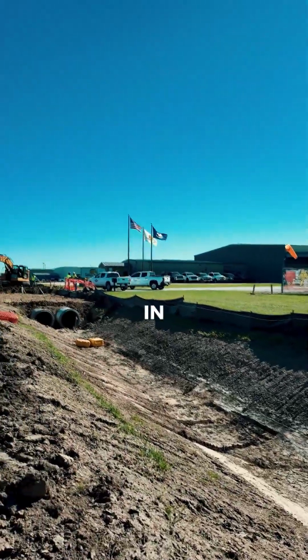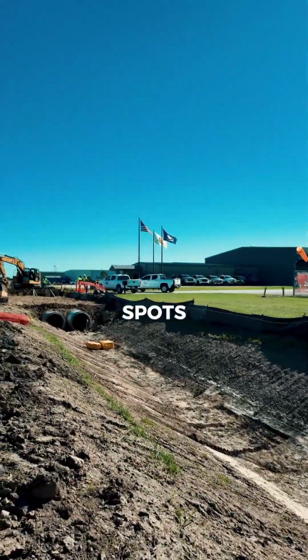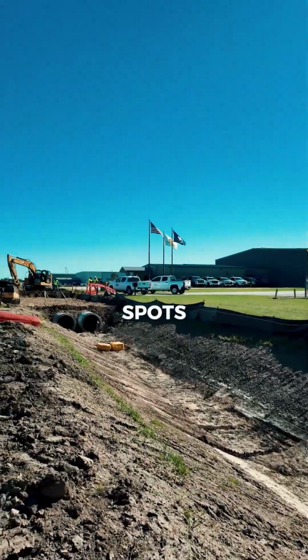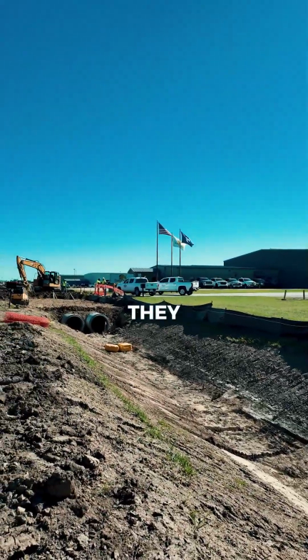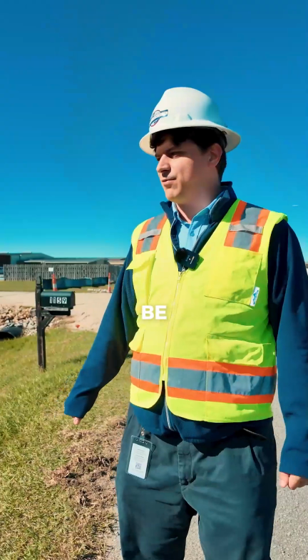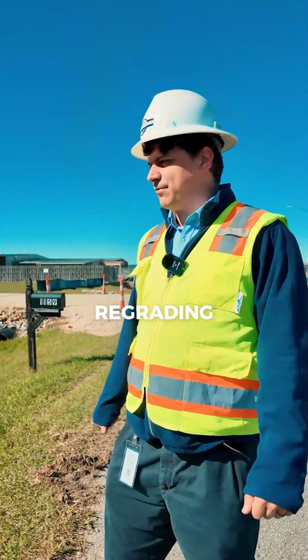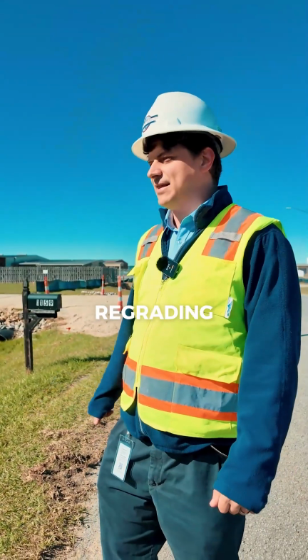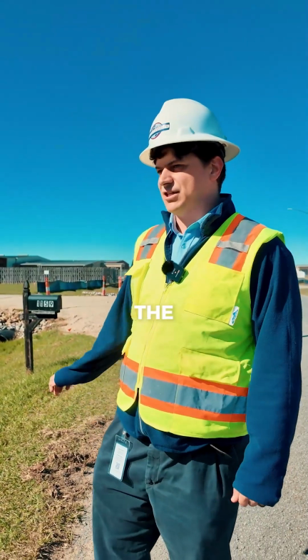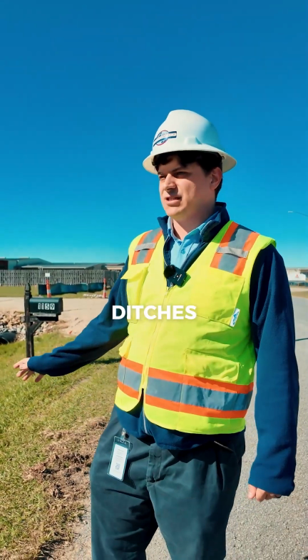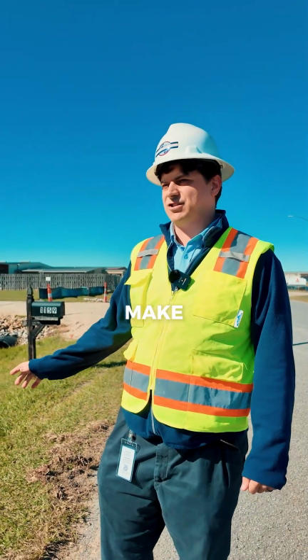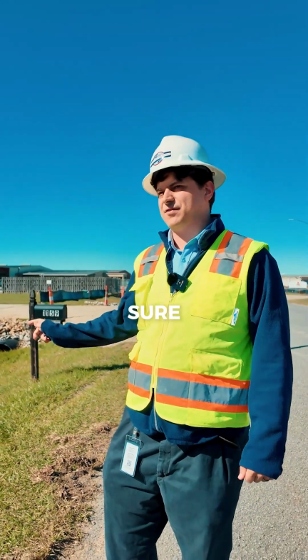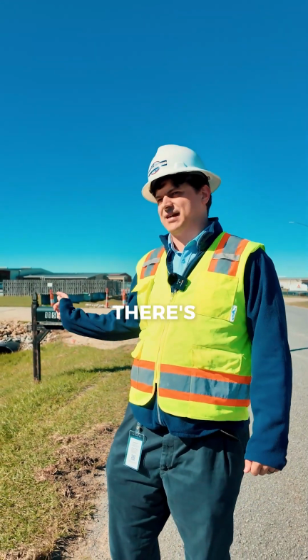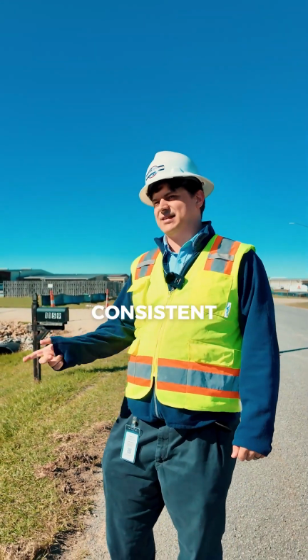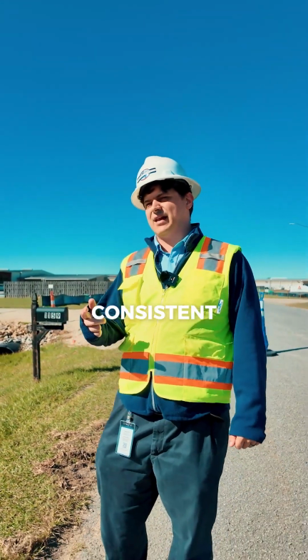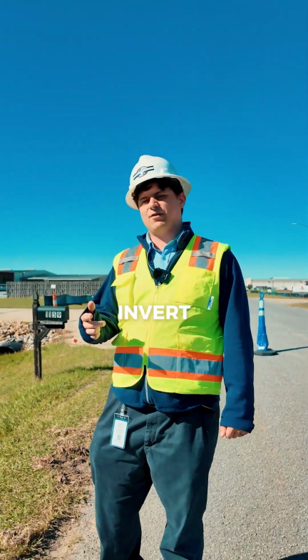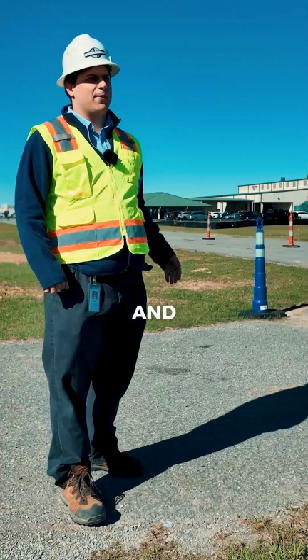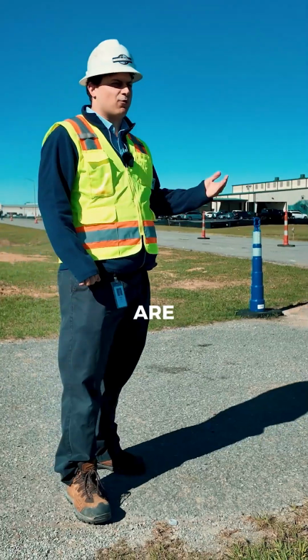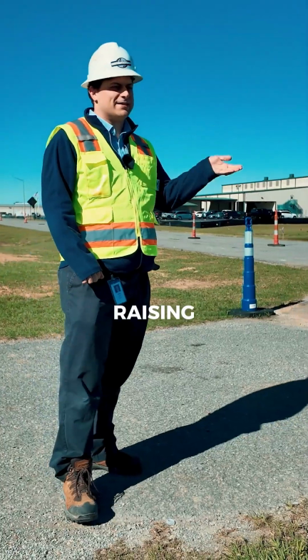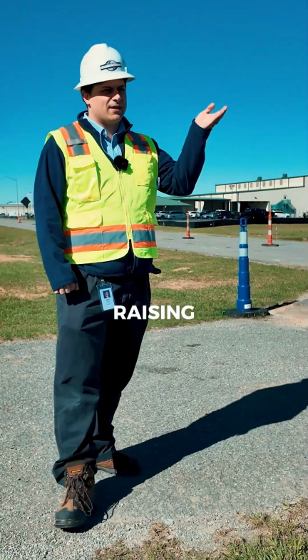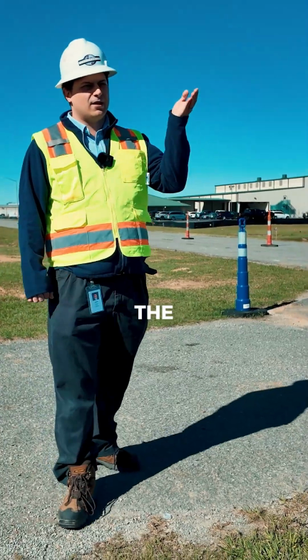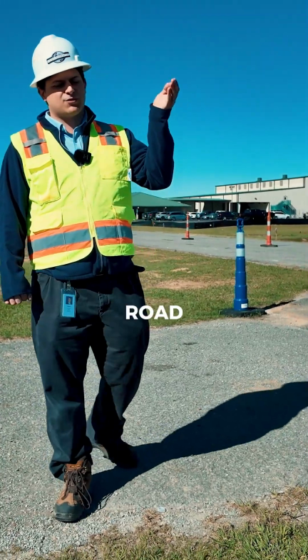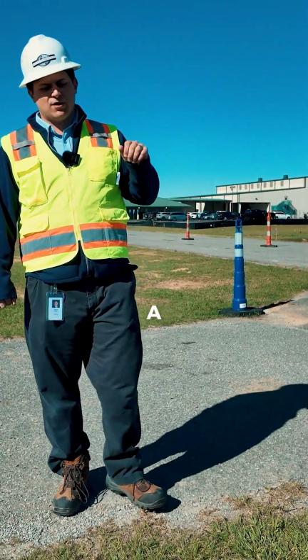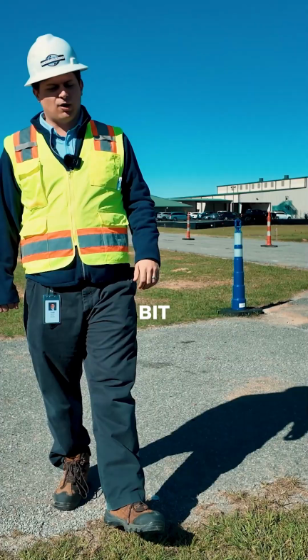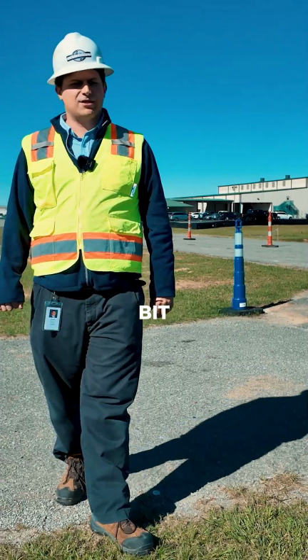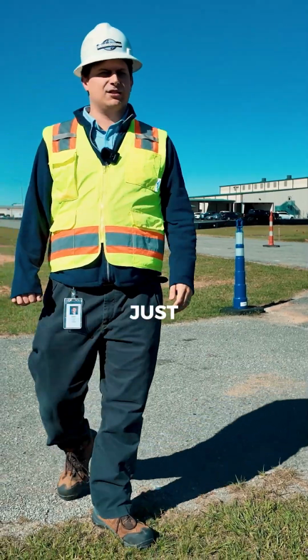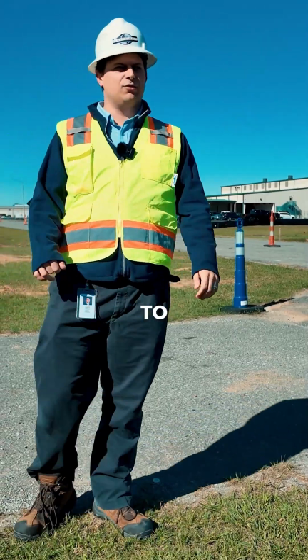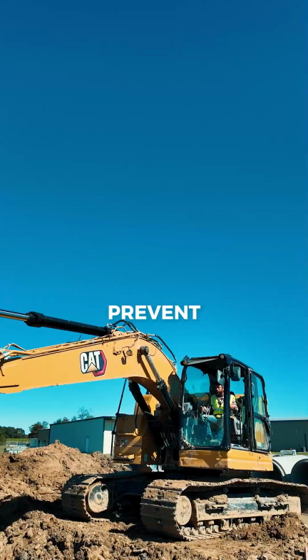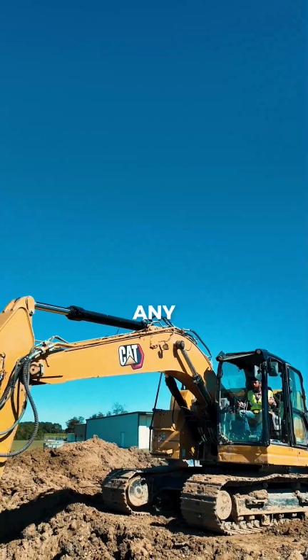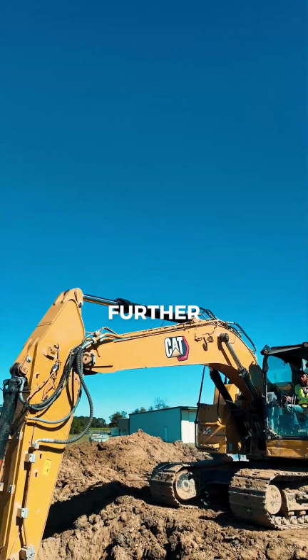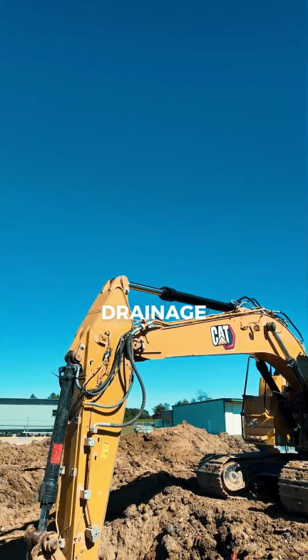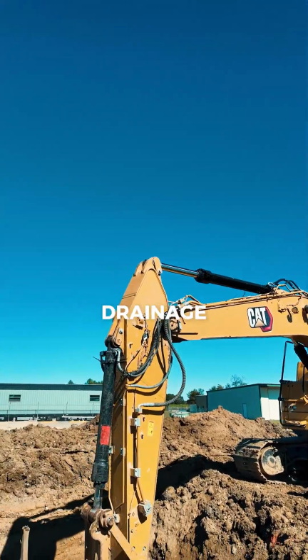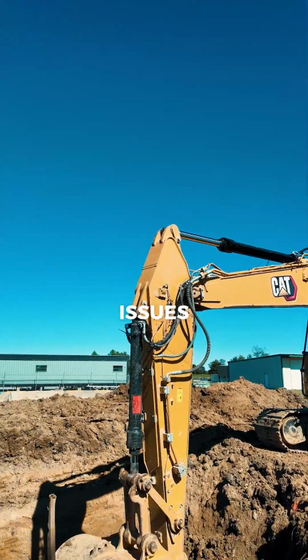In some spots they will be regrading the ditches to make sure that there's a consistent invert, and we are raising this road a little bit just to prevent any further drainage issues.